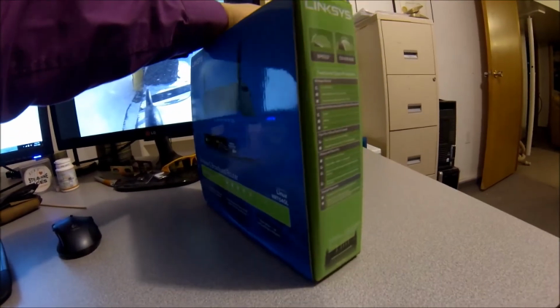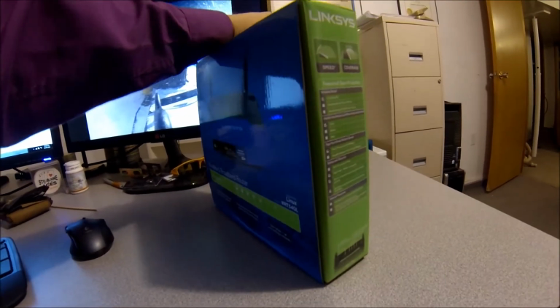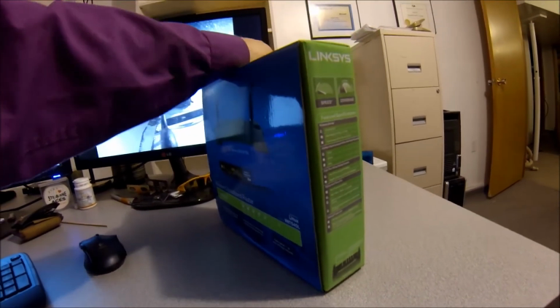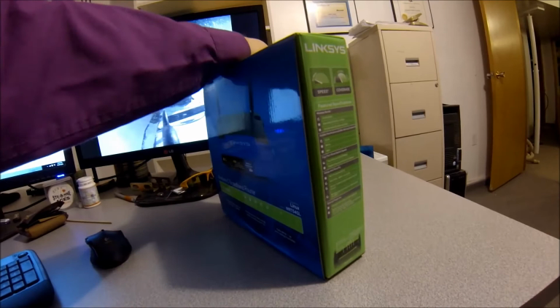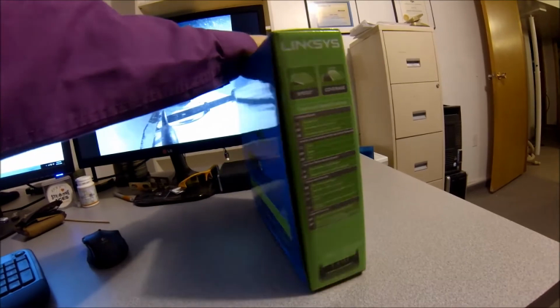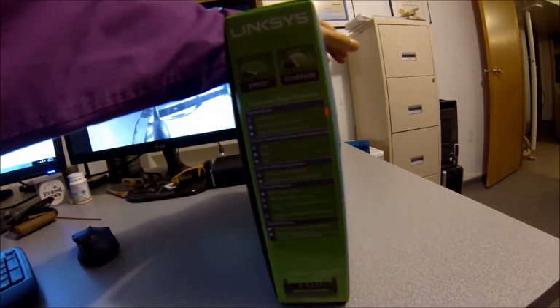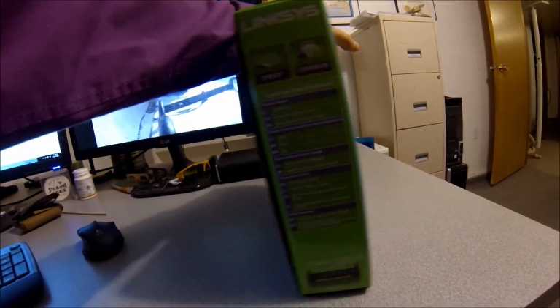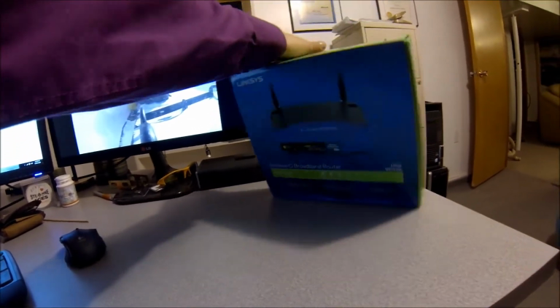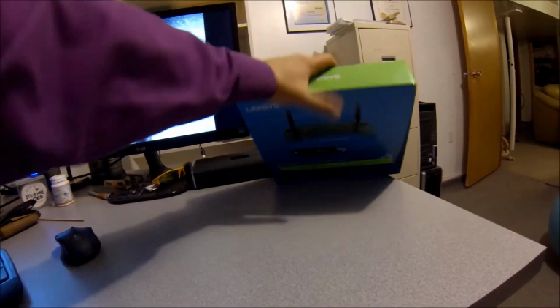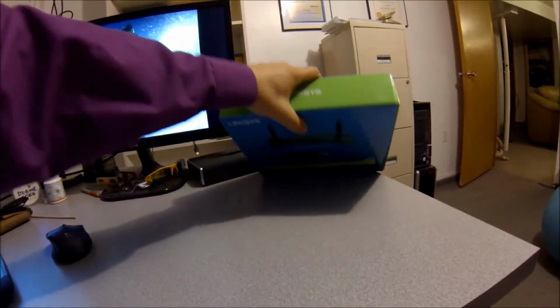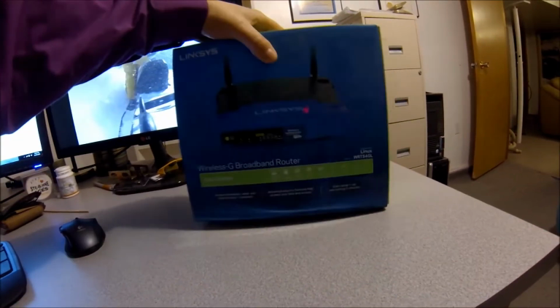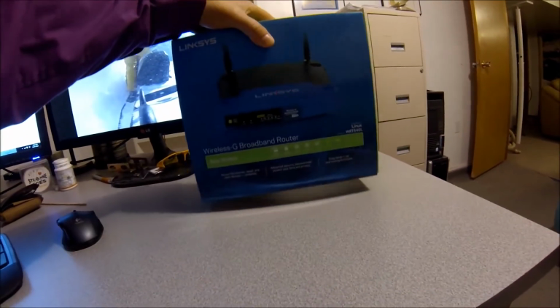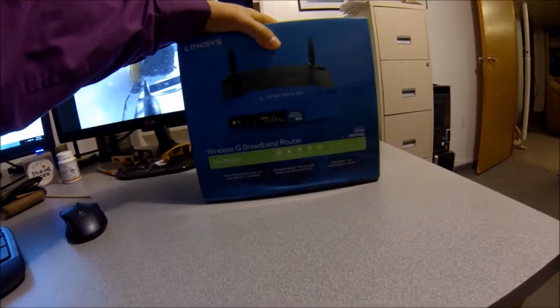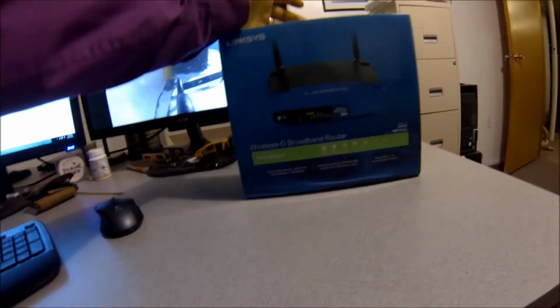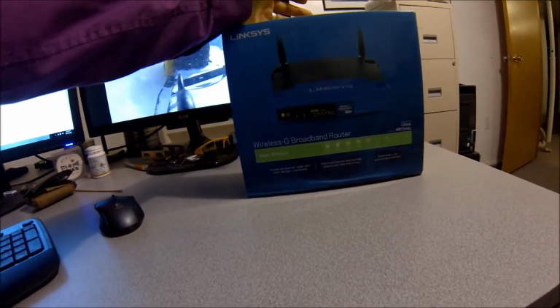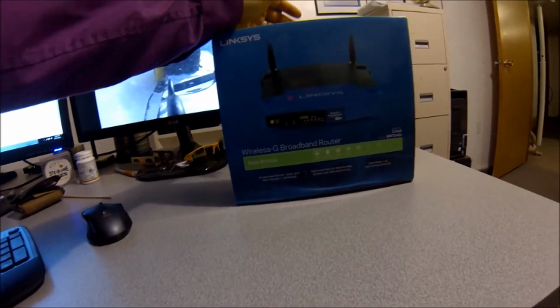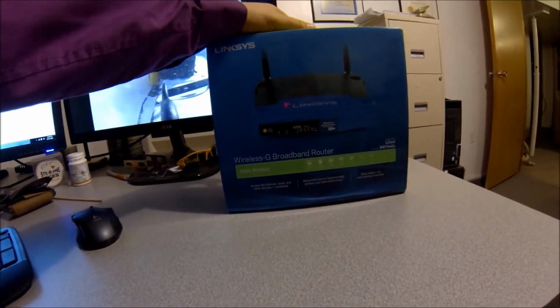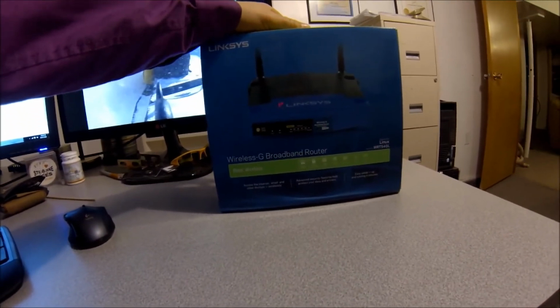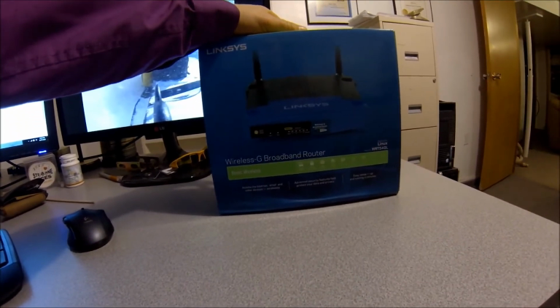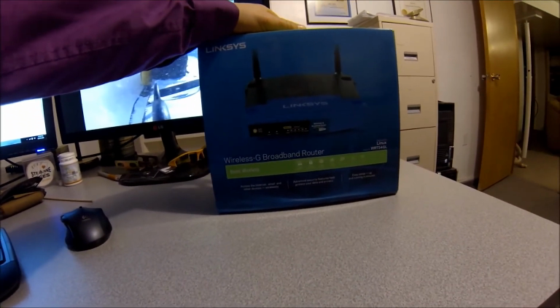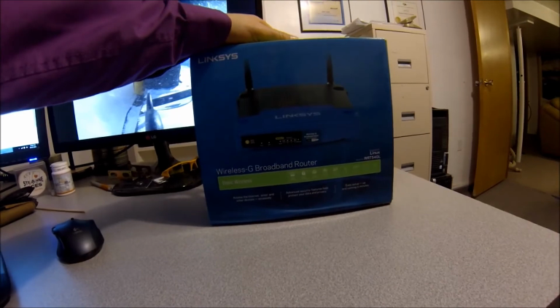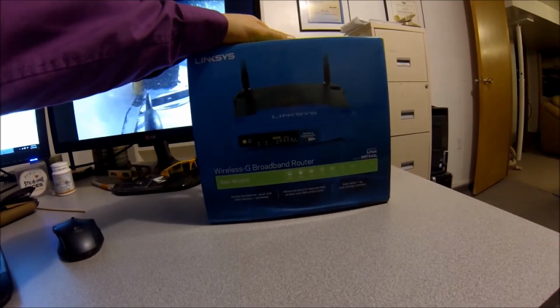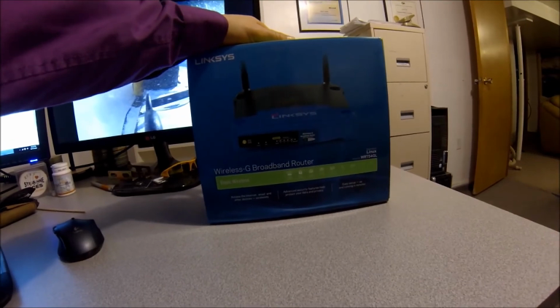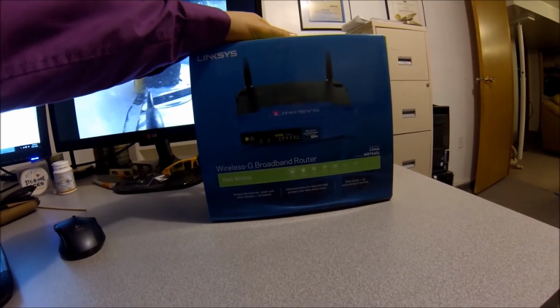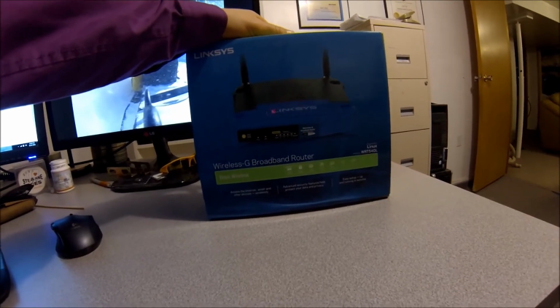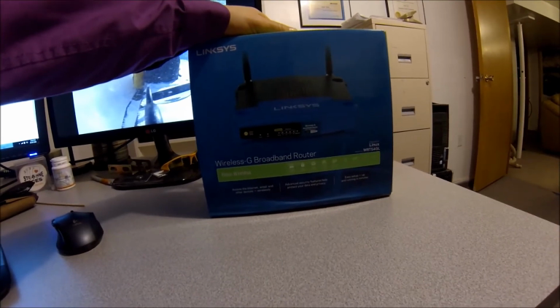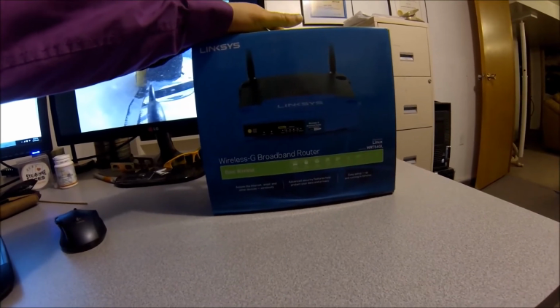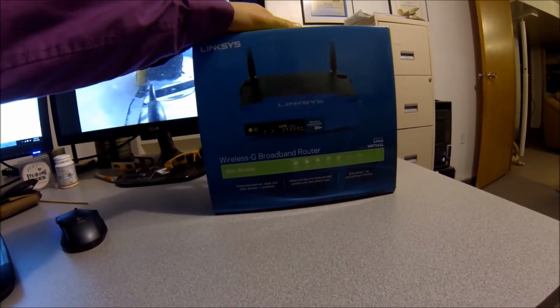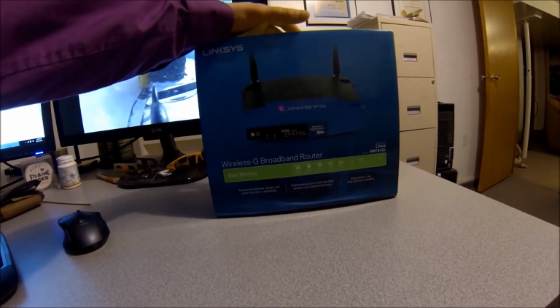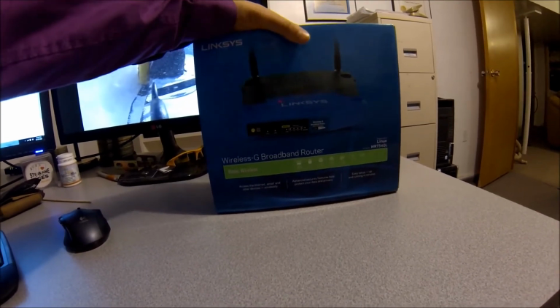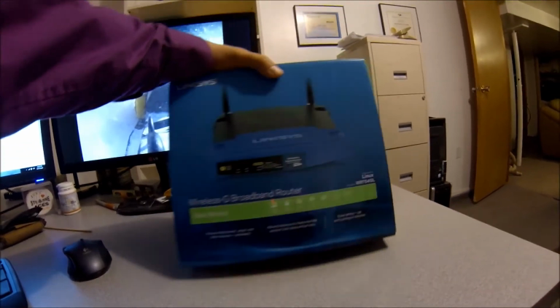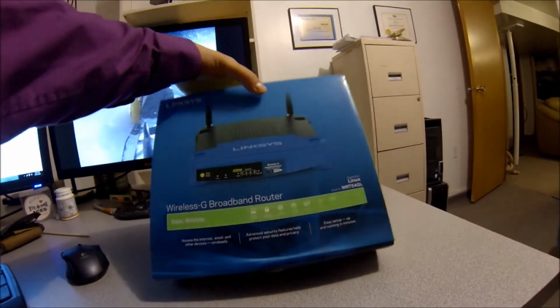So if you're looking for just a basic router for your house and something easy to set up, this is the way to go.